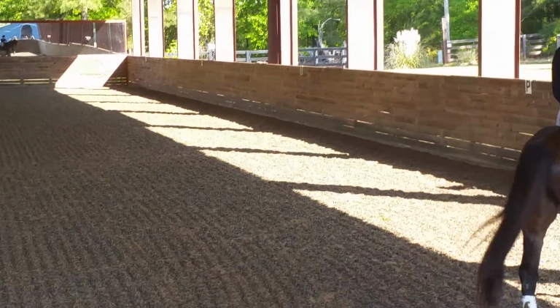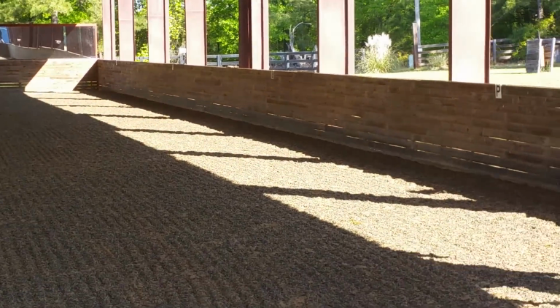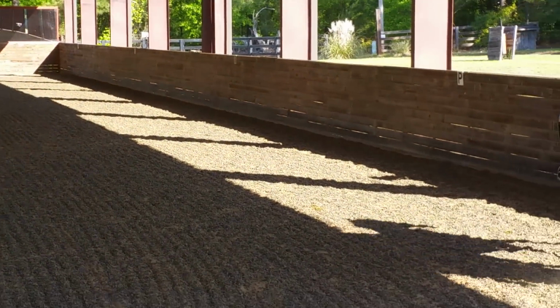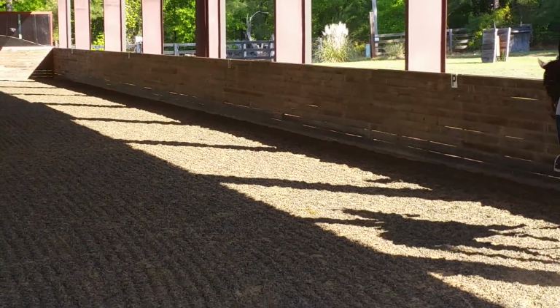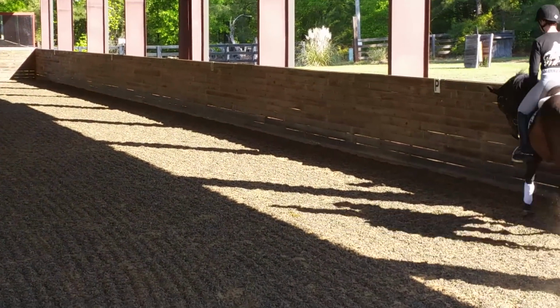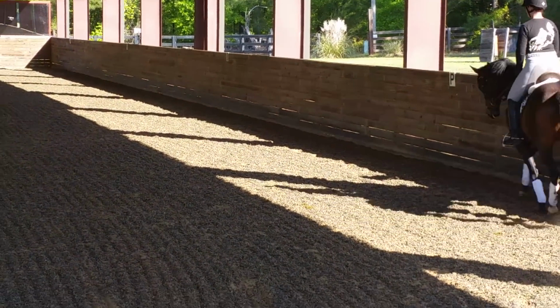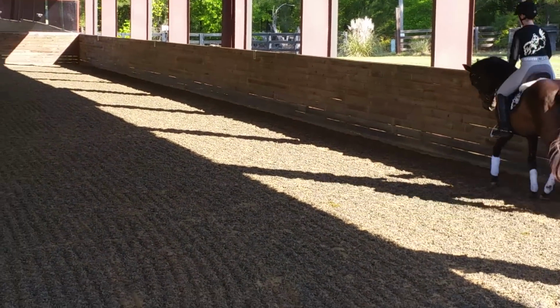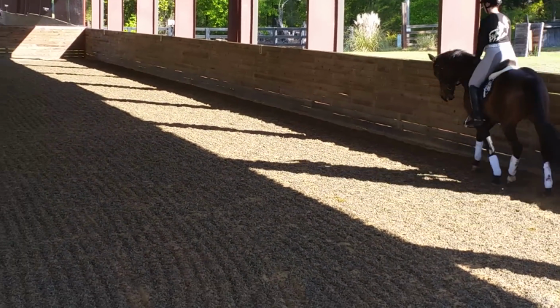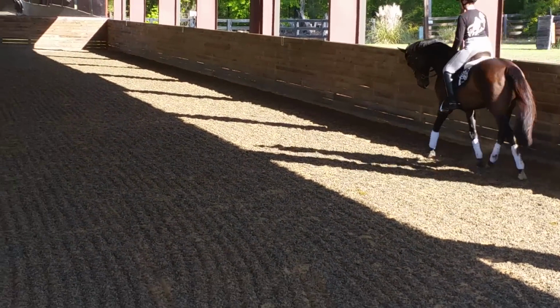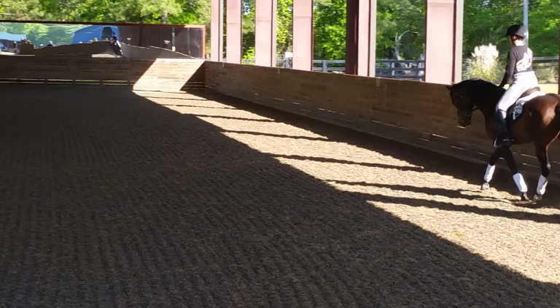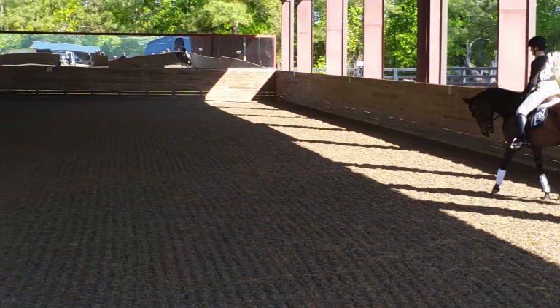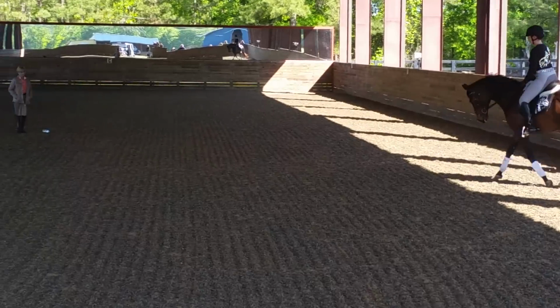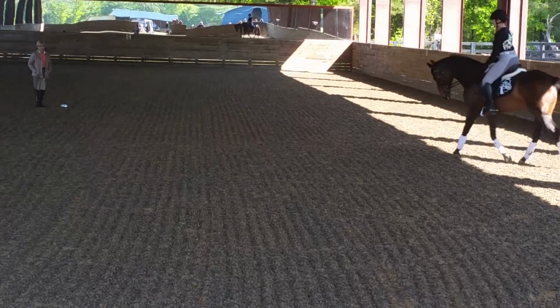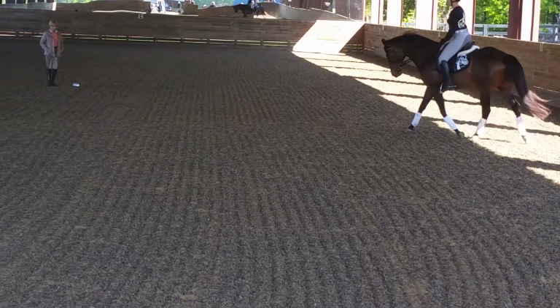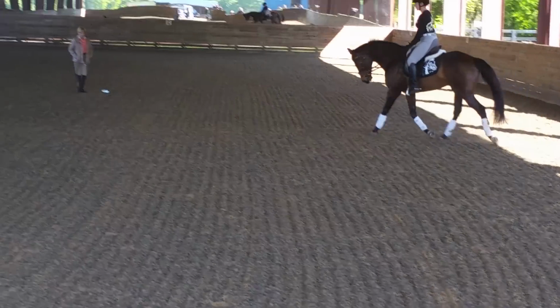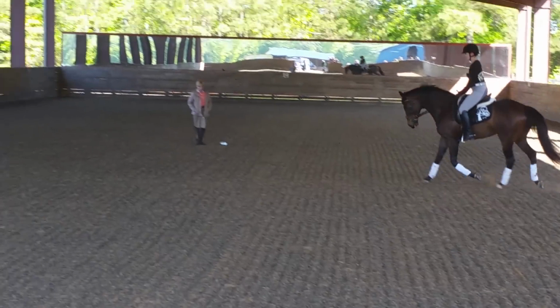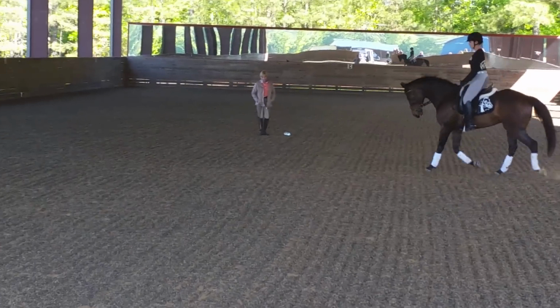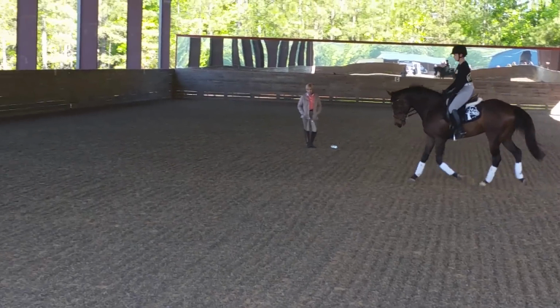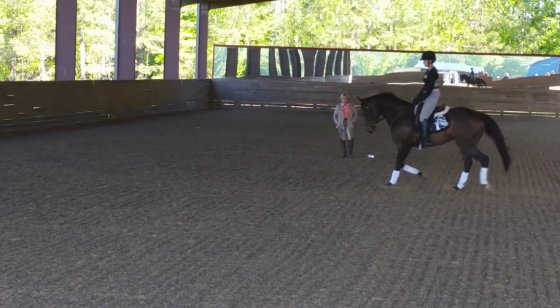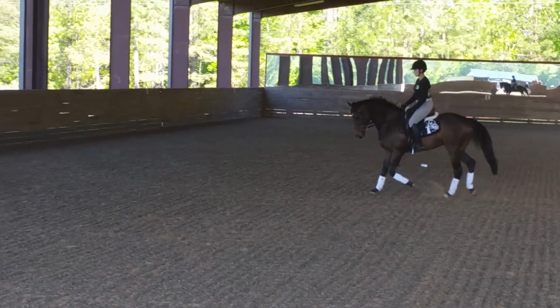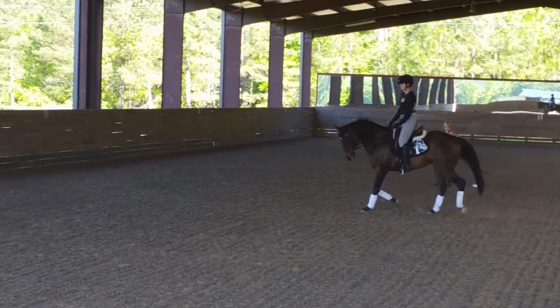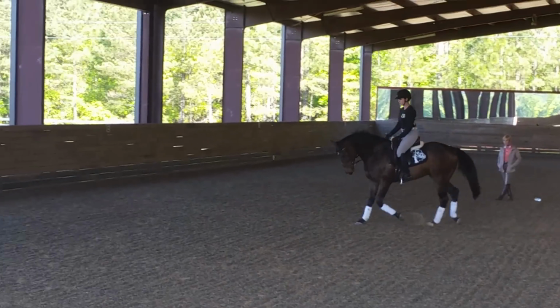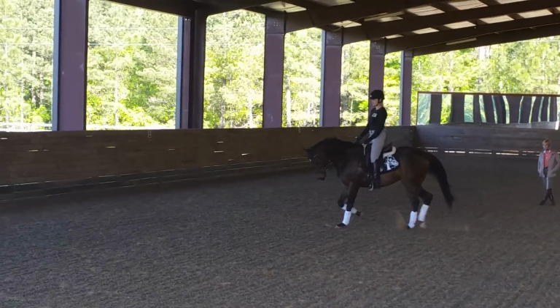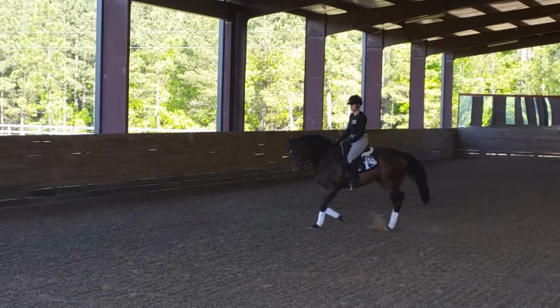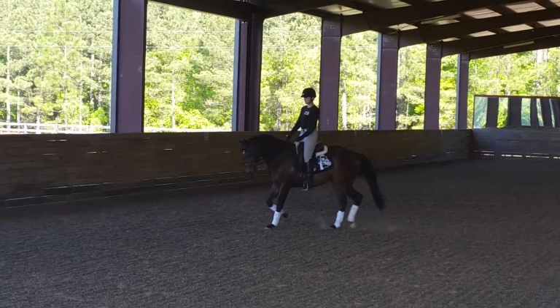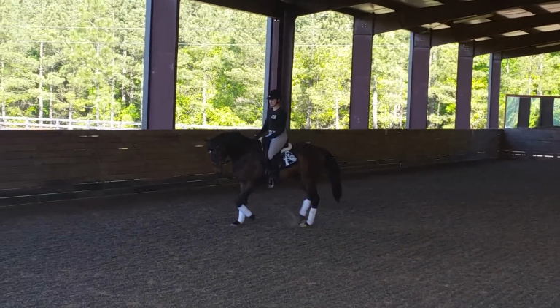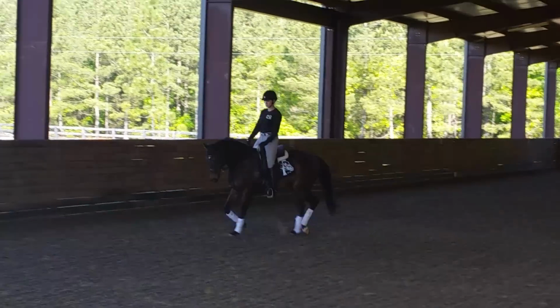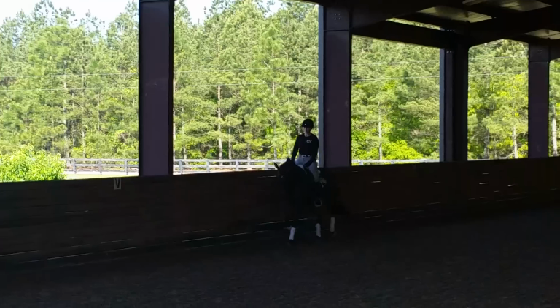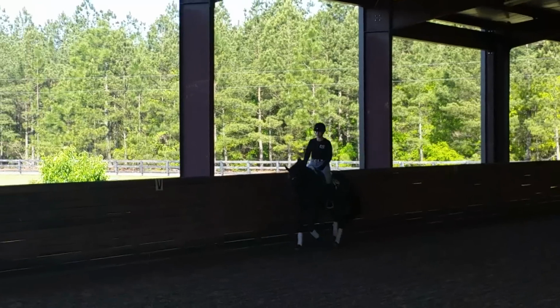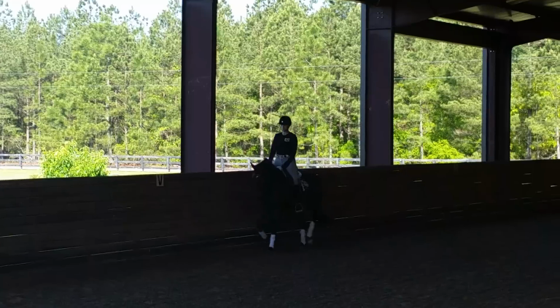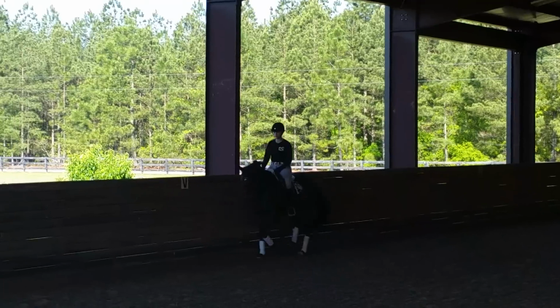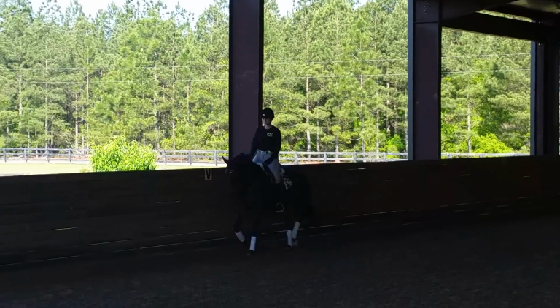There. One more time. Come on. And get him lower and make him steadily stay down there. Good. That's good. Very good.